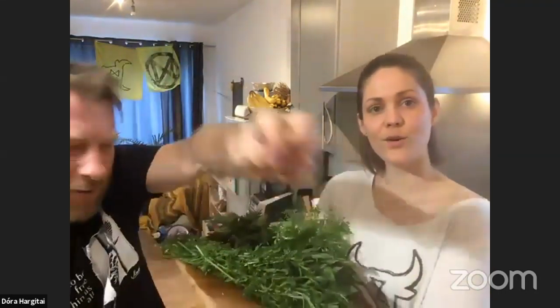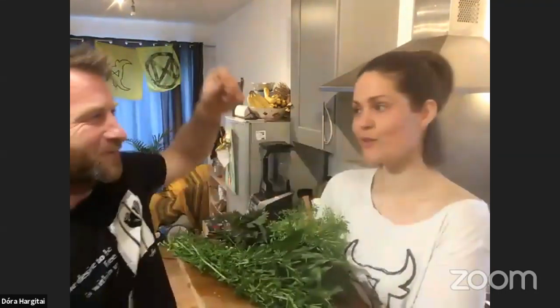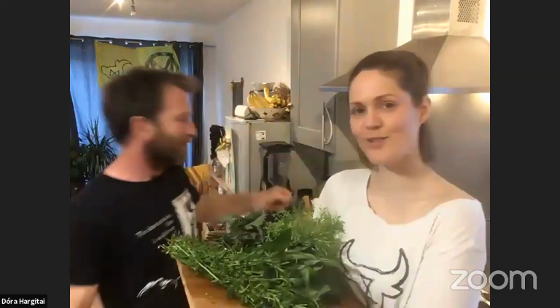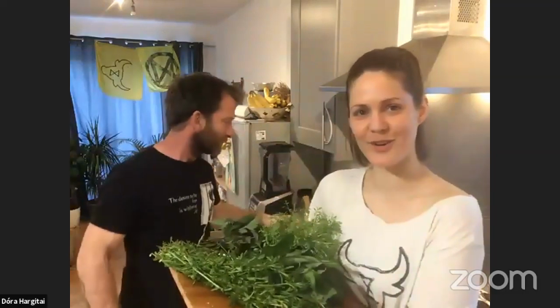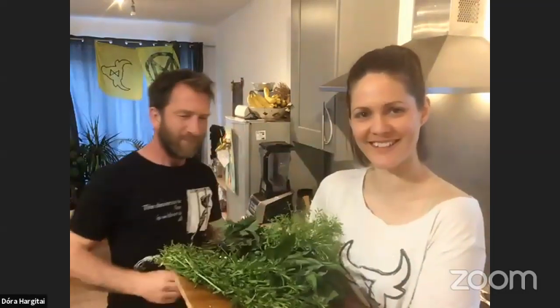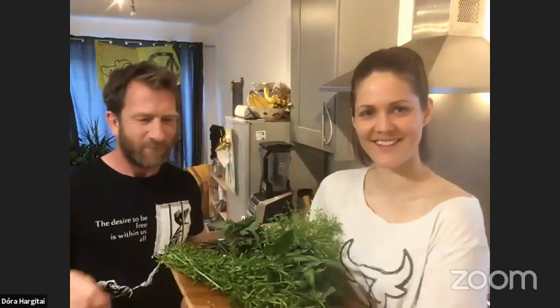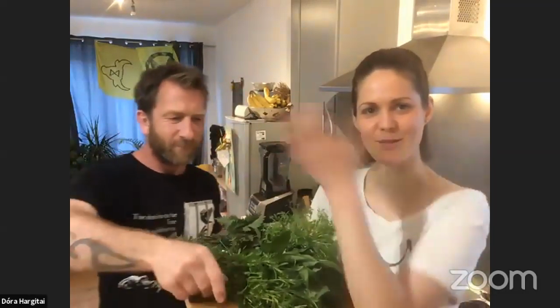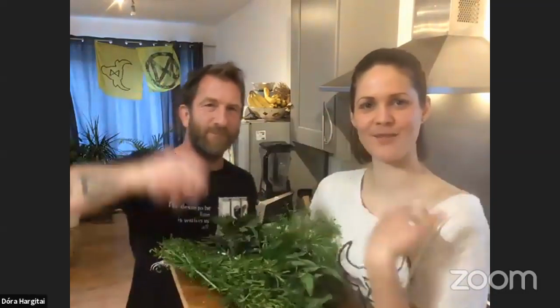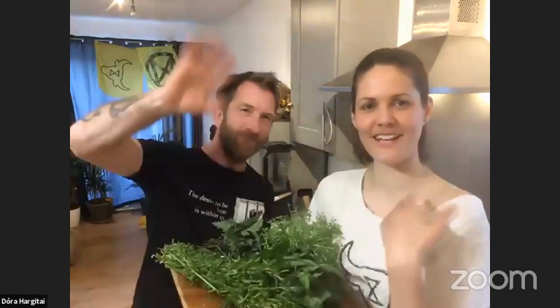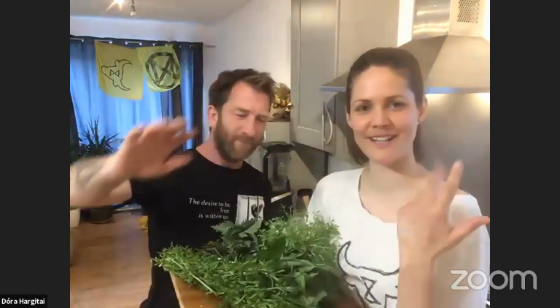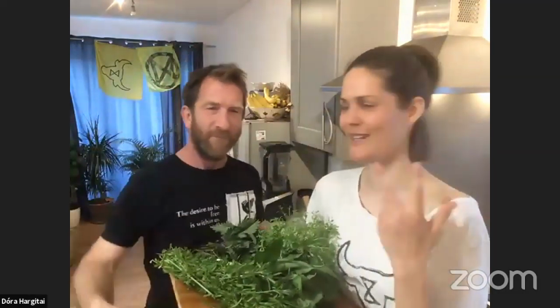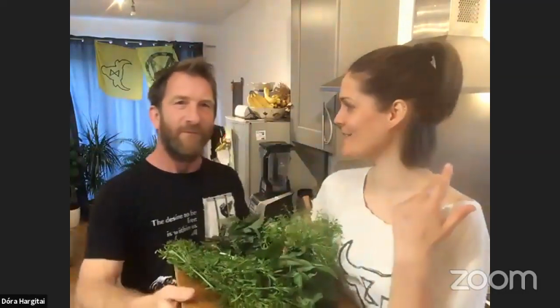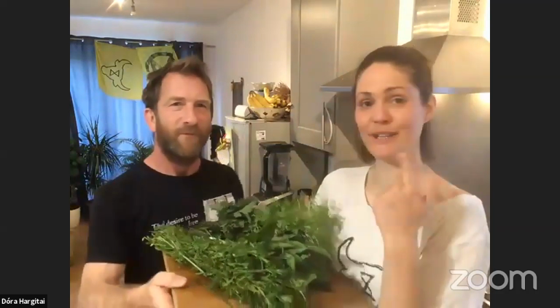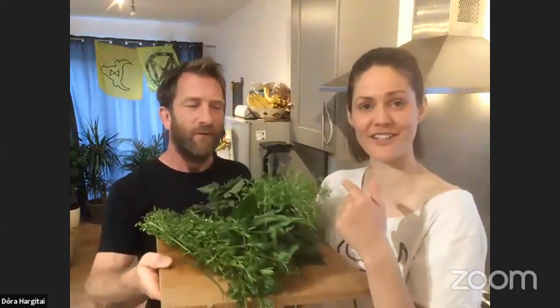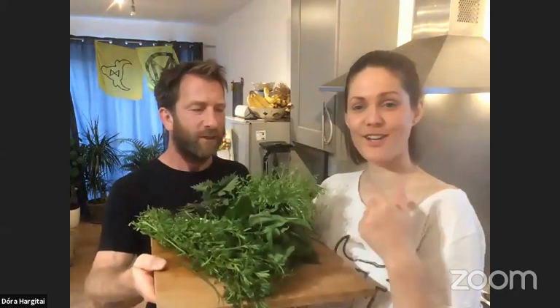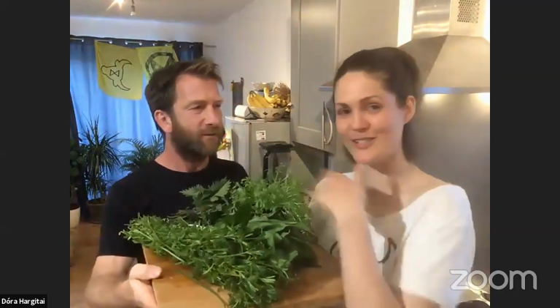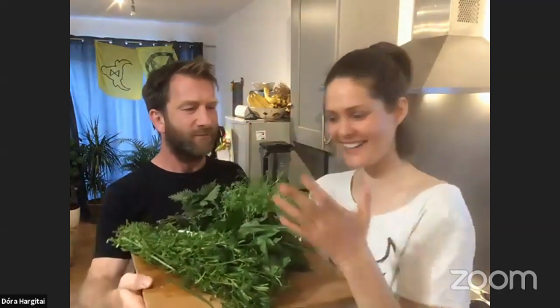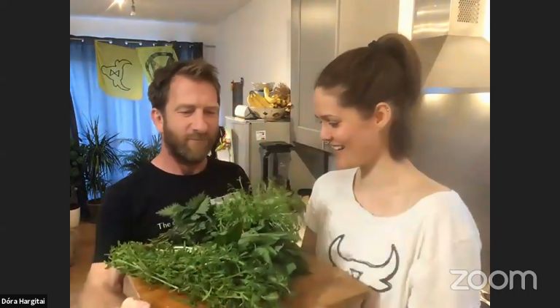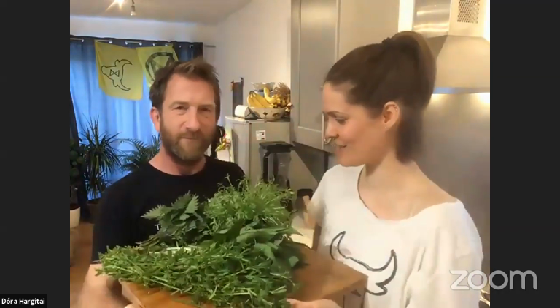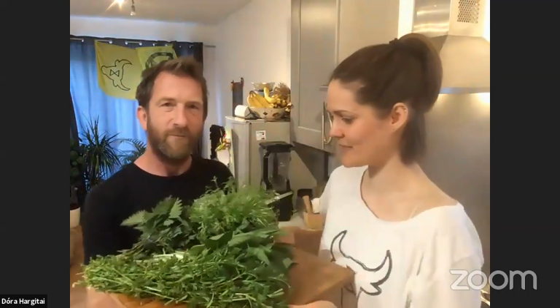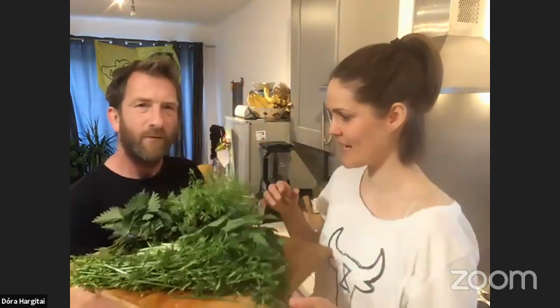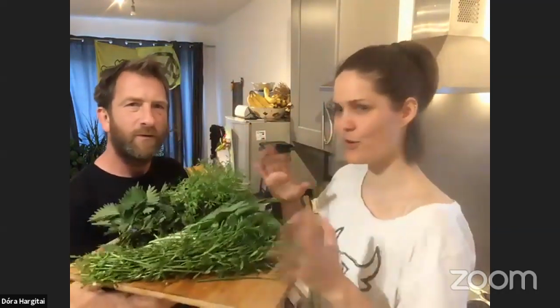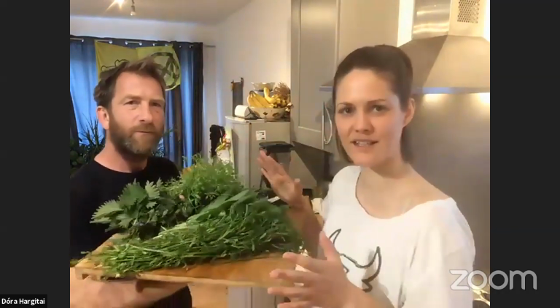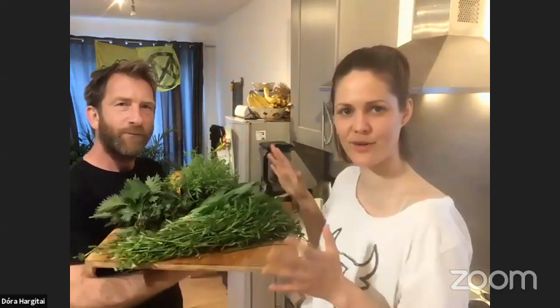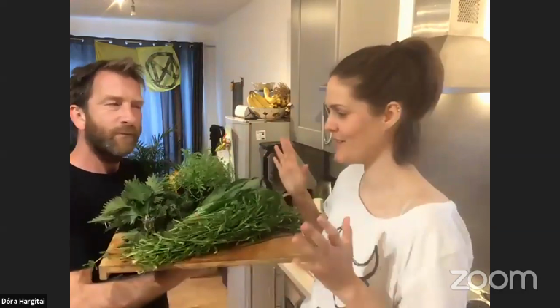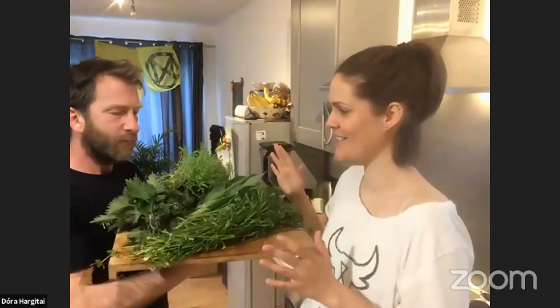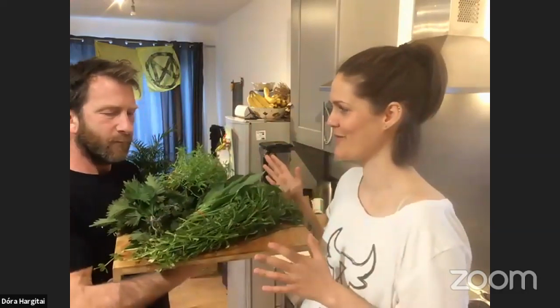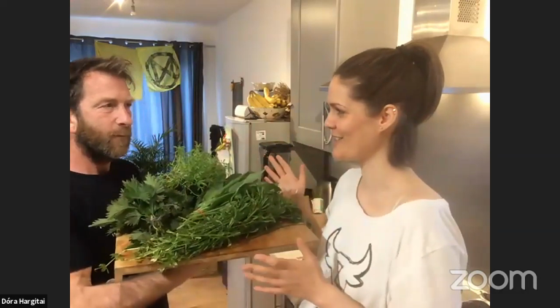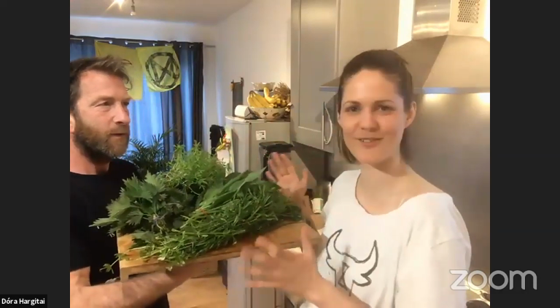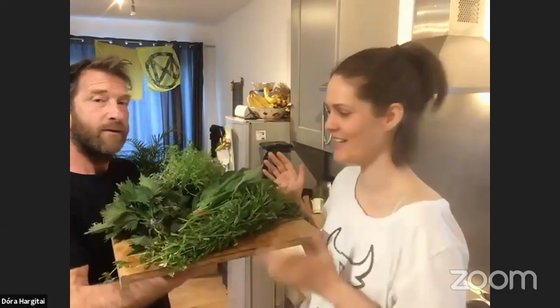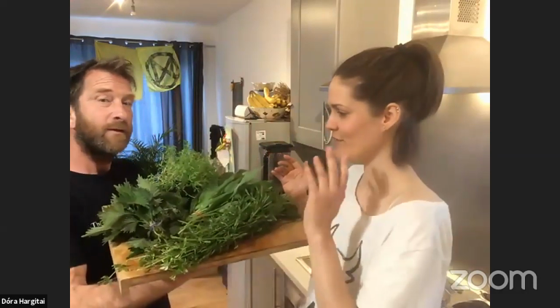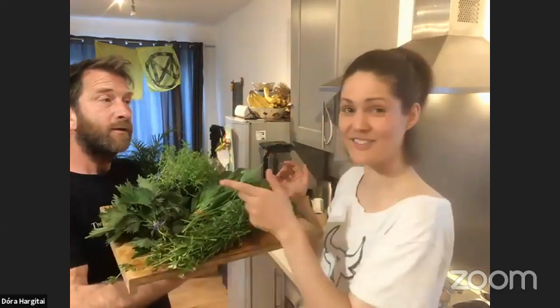For those who just joined, this is Toby, and that's Dora — Animal Rebellion, Extinction Rebellion. We did a big foraging tour today. We've got all these things from the side of the street, the road. We've got nettles, which I'm really scared of to be honest.